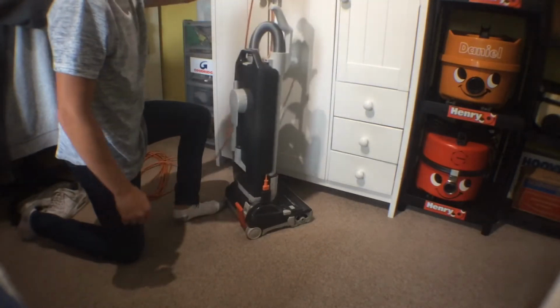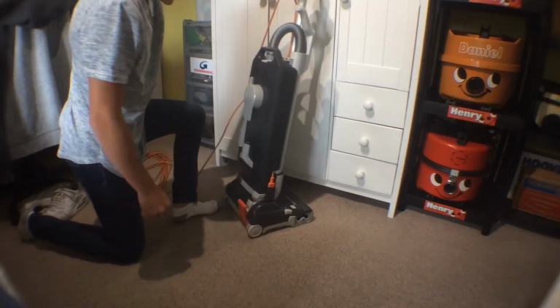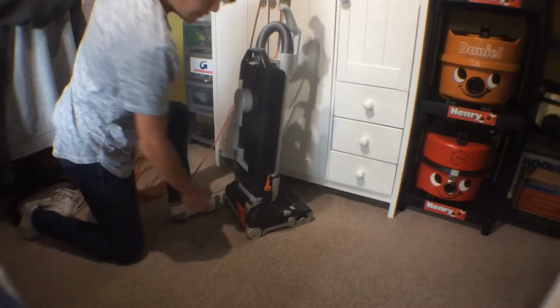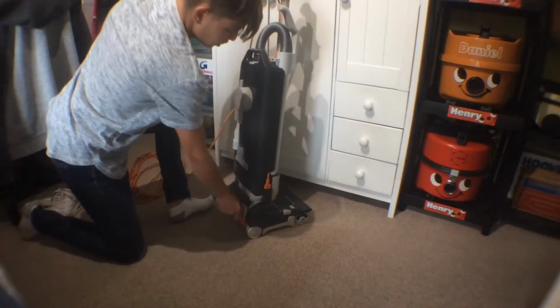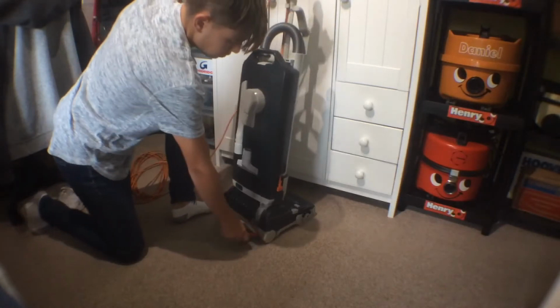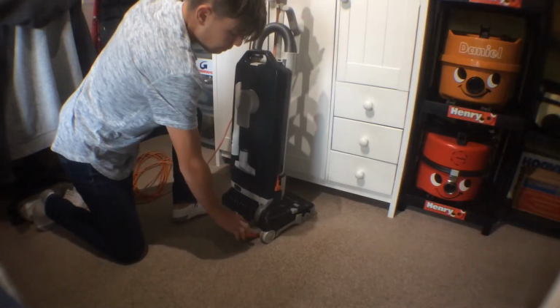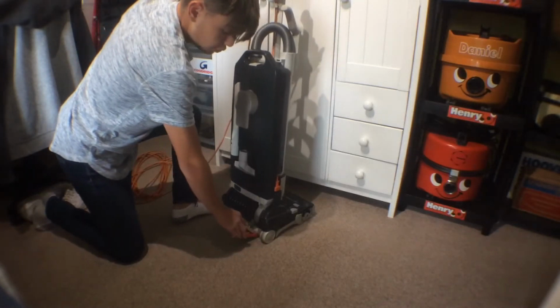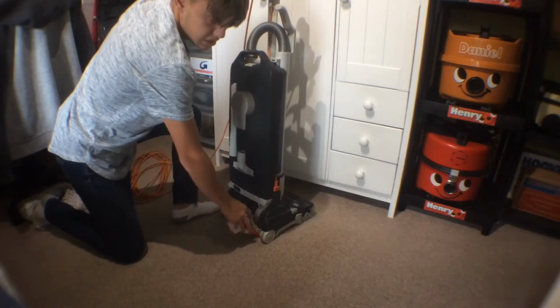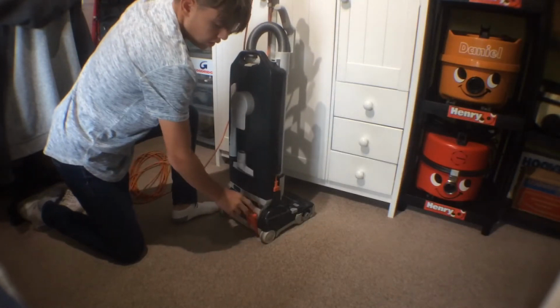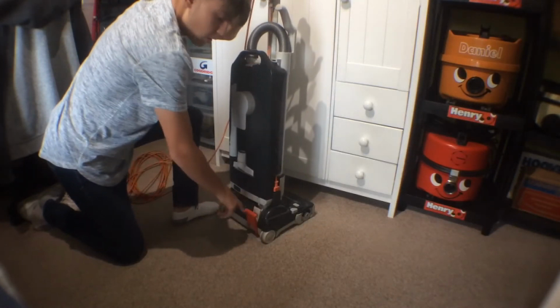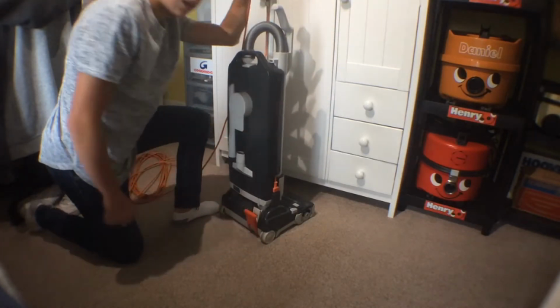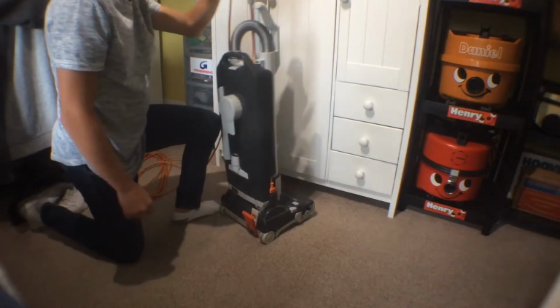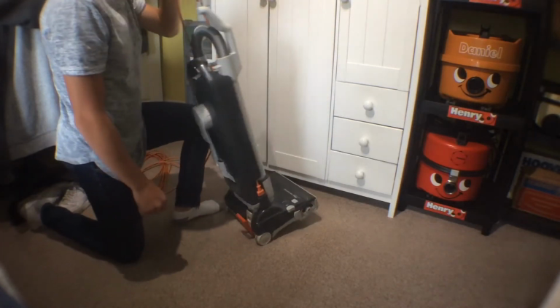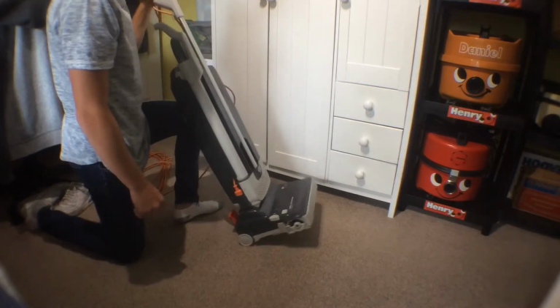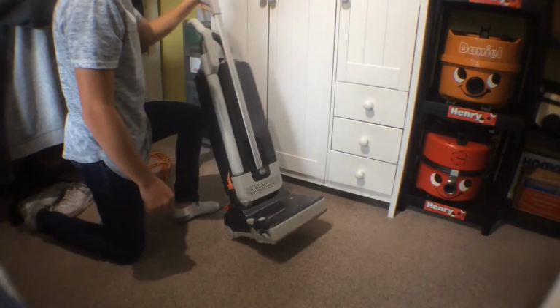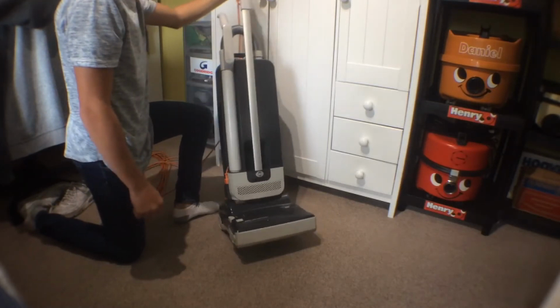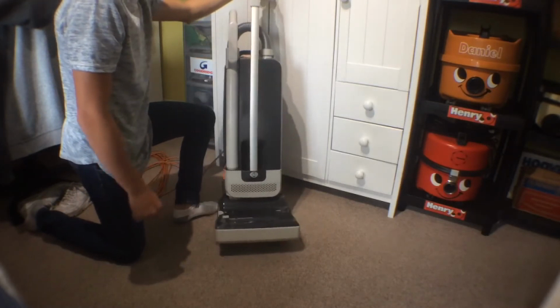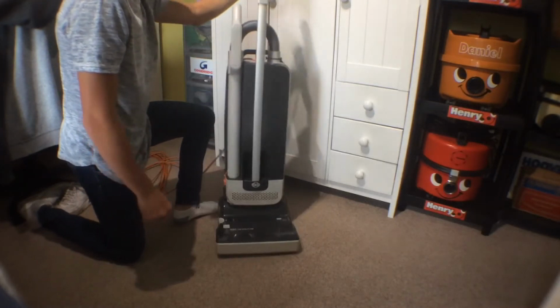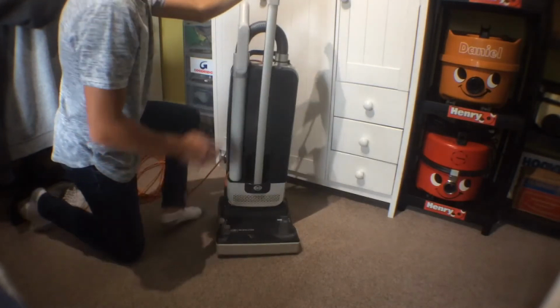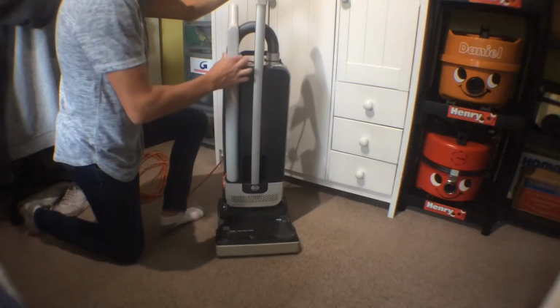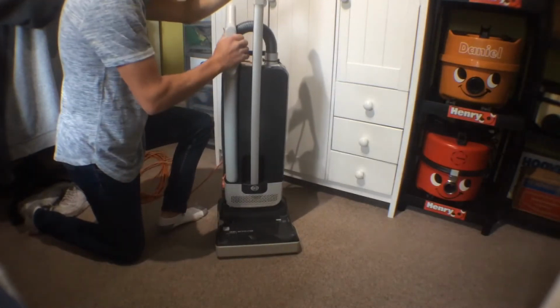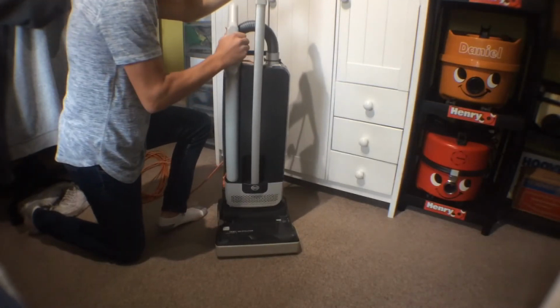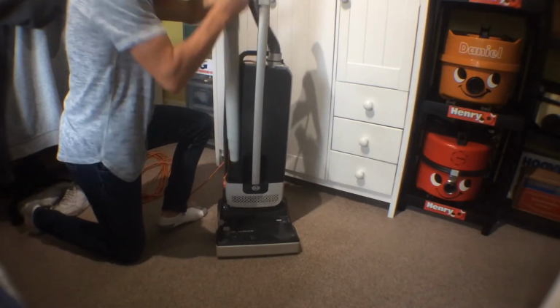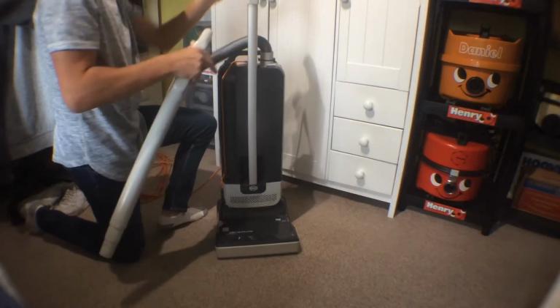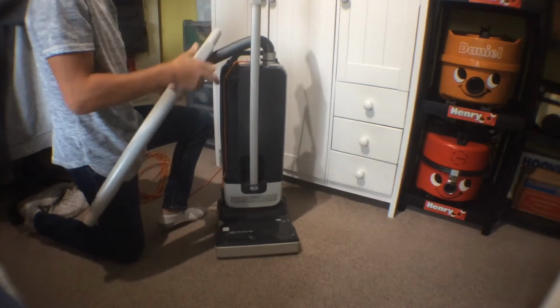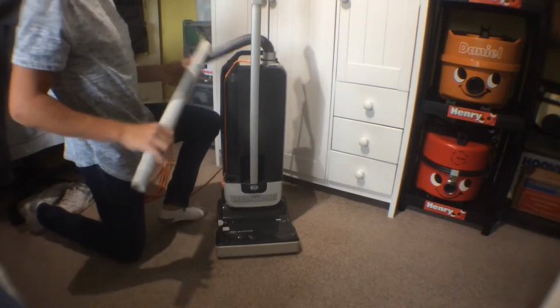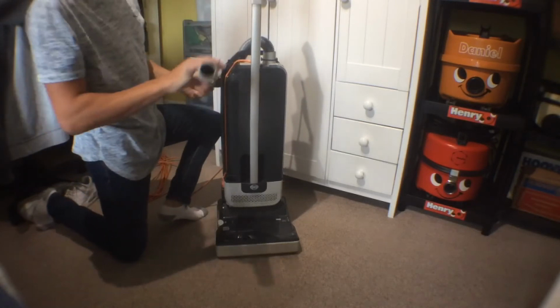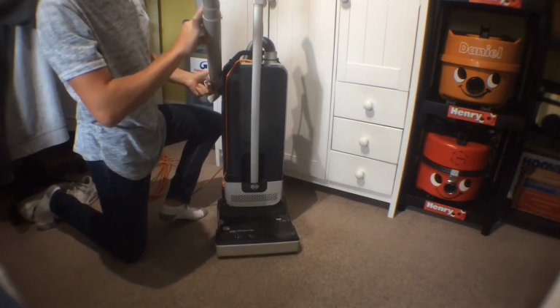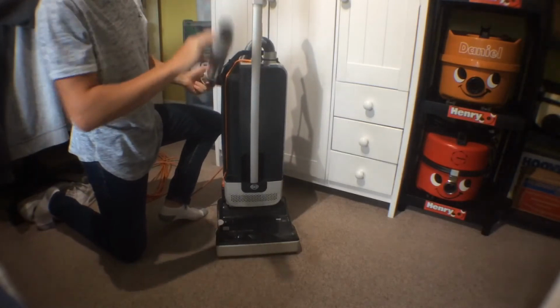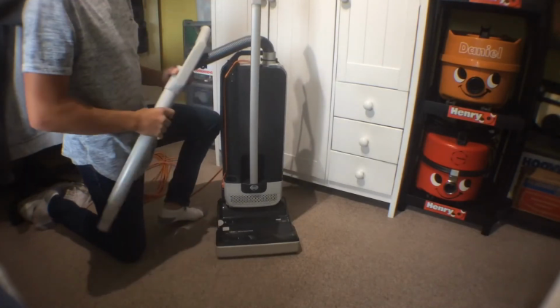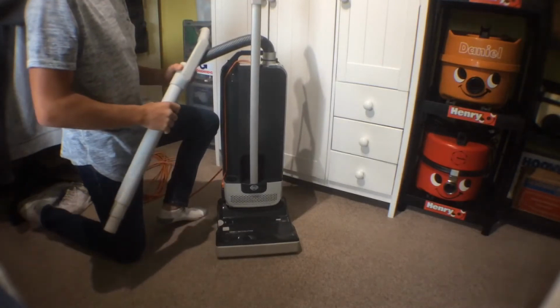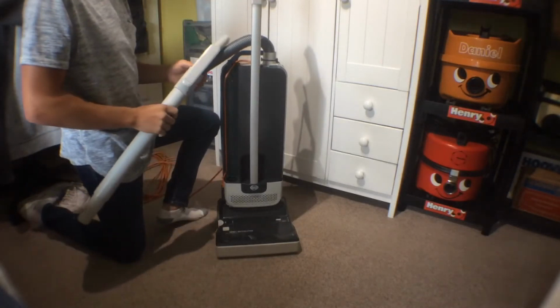Now what I just did isn't because the handle release is broken — it's a safety feature to stop you snapping the handle release, which I found out last night on a YouTube video. We have the wand on the front, which I haven't seen much use for.